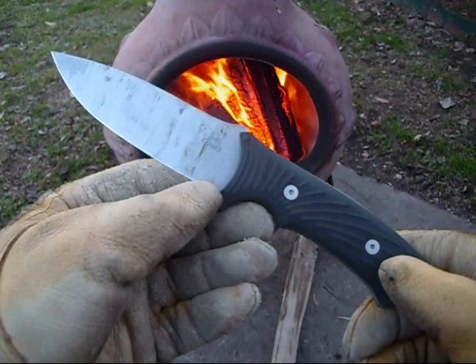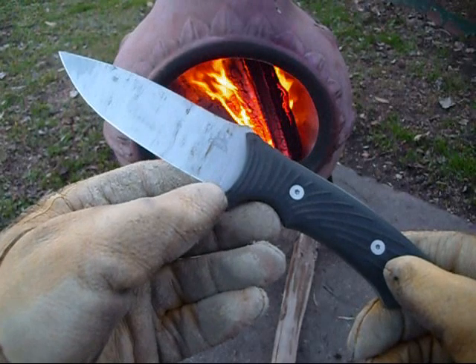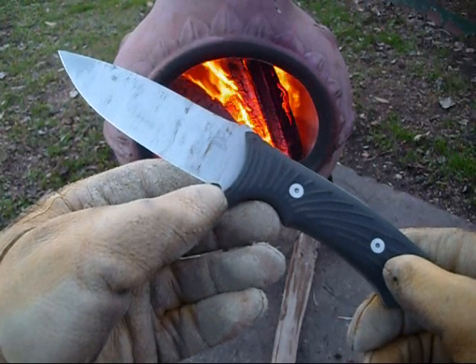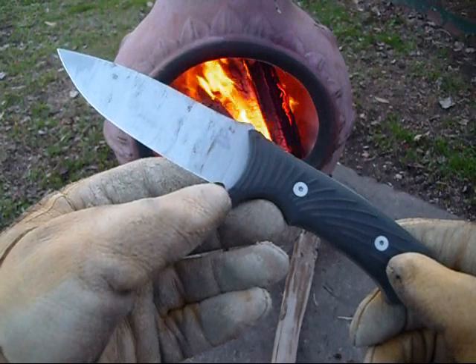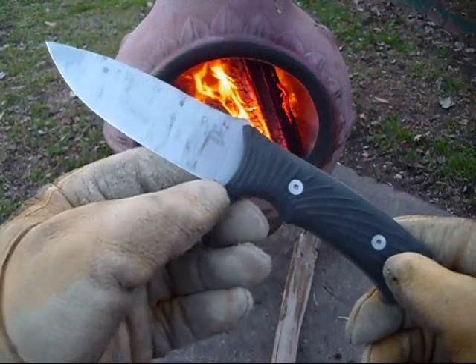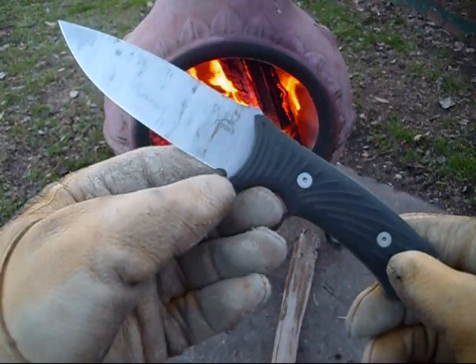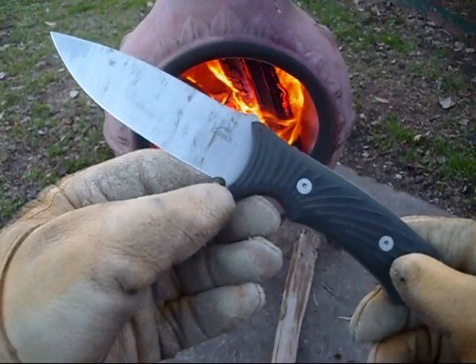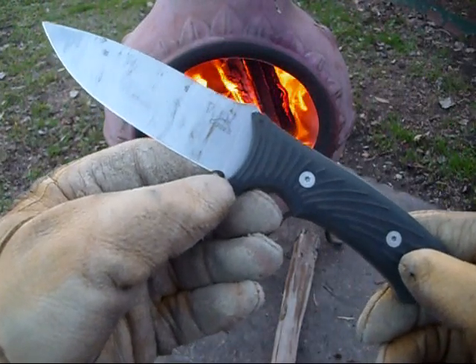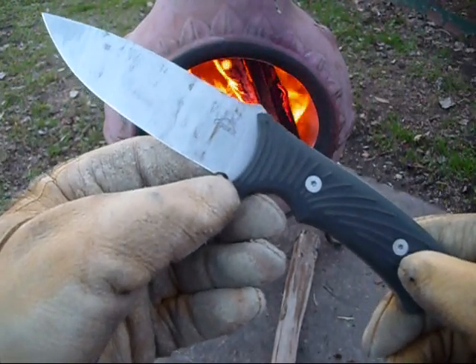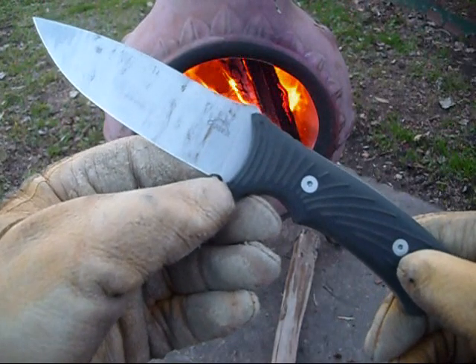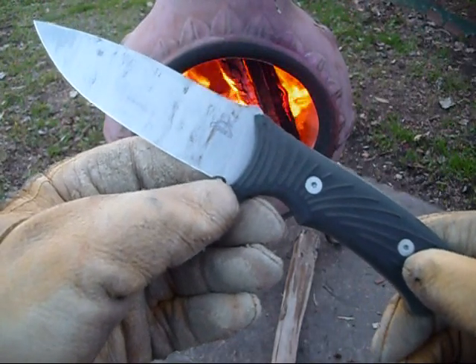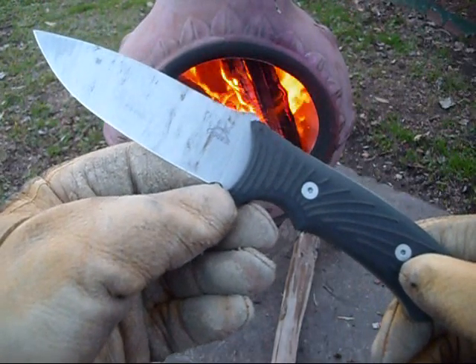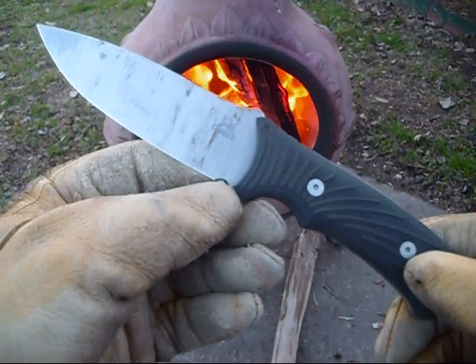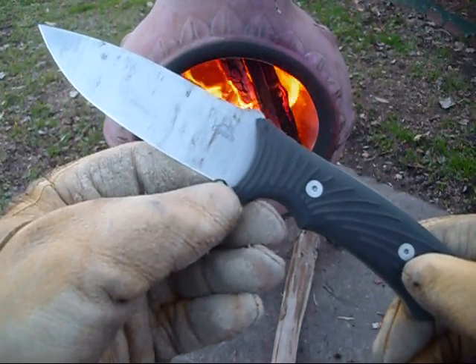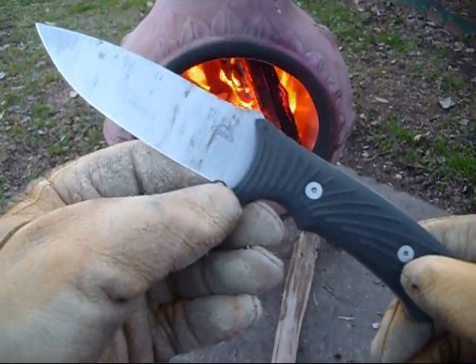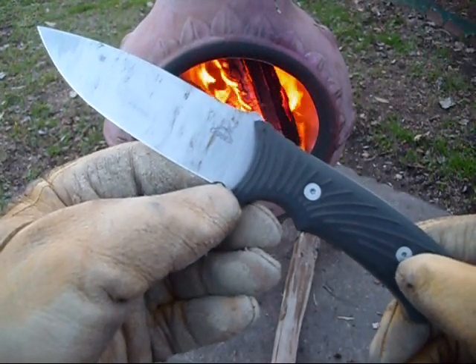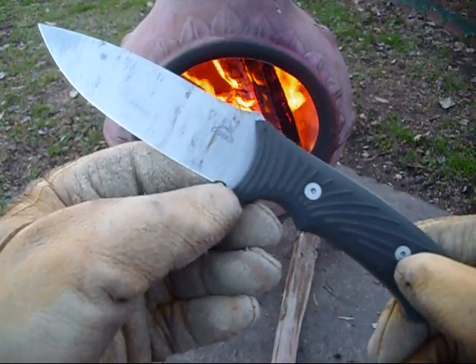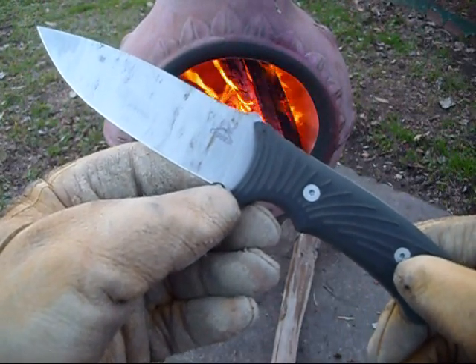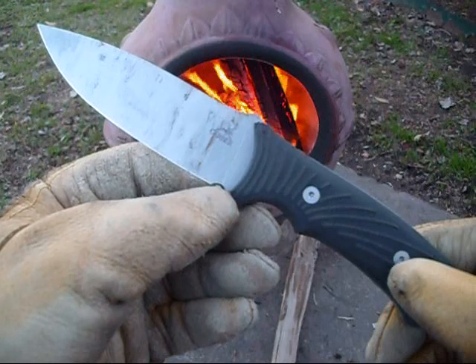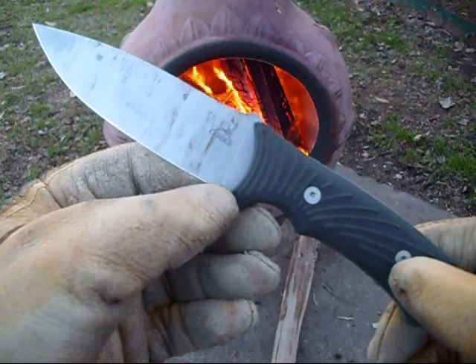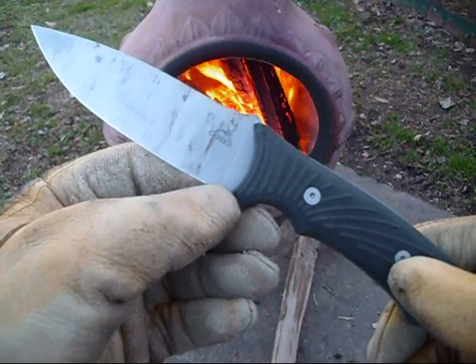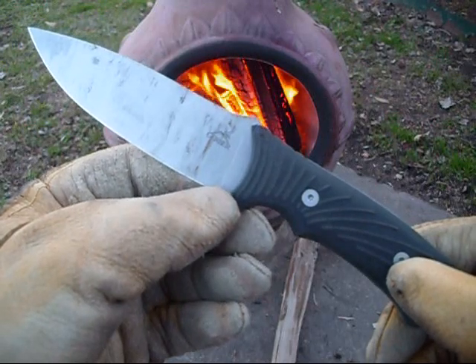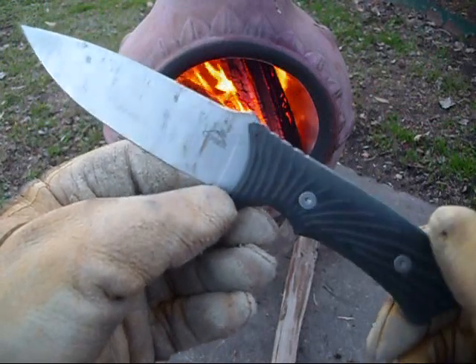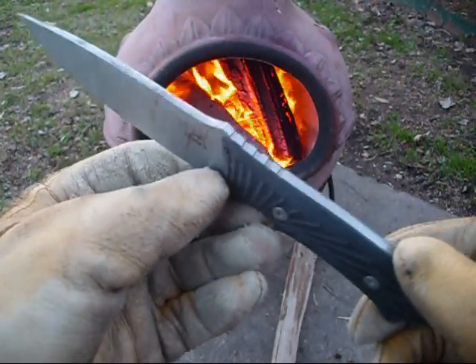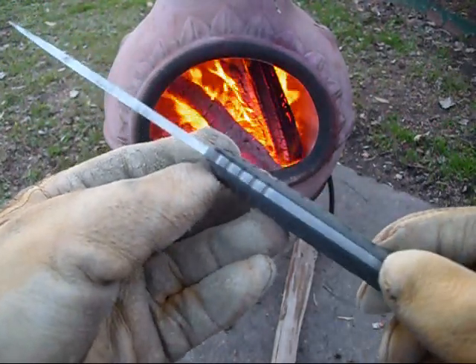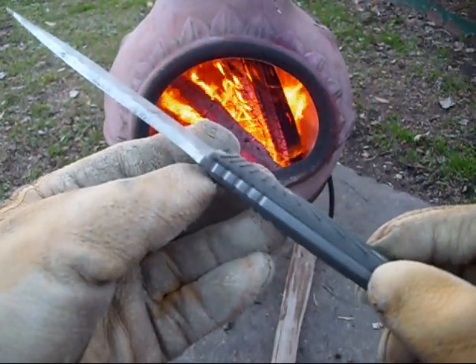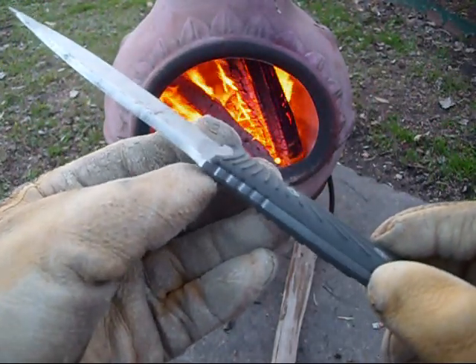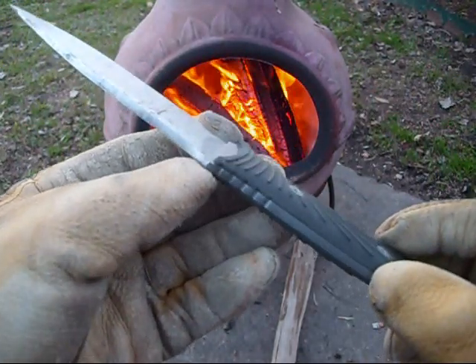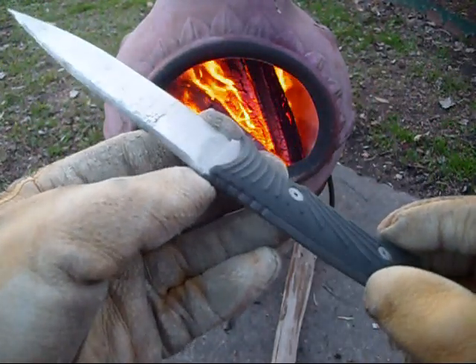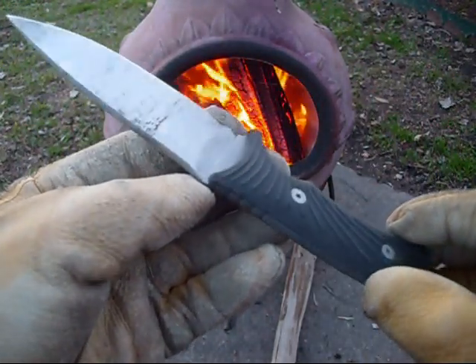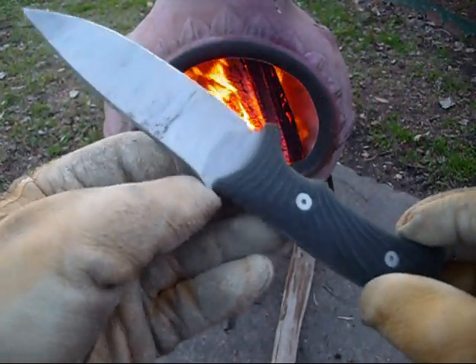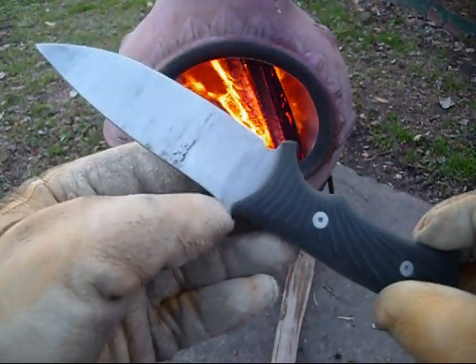Hey guys, Cajun Blaze here and we're going to do a little knife review on this Gerber knife here. This is the Gerber Big Rock — it's the fine edge camping knife.